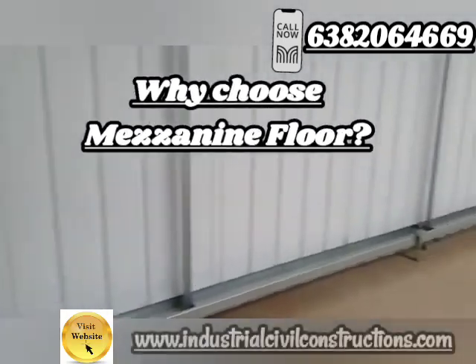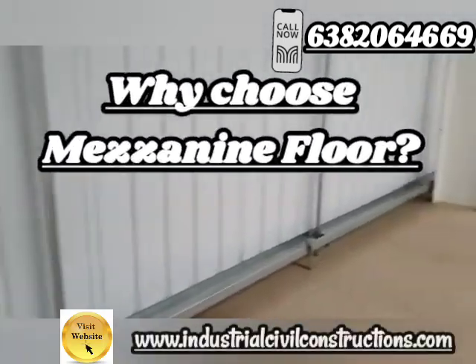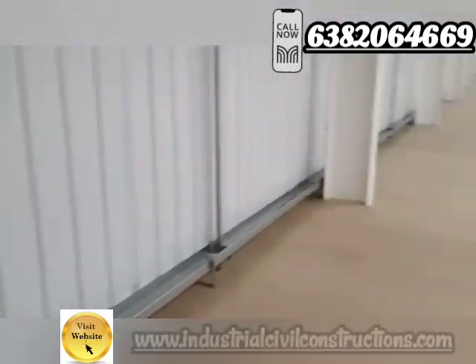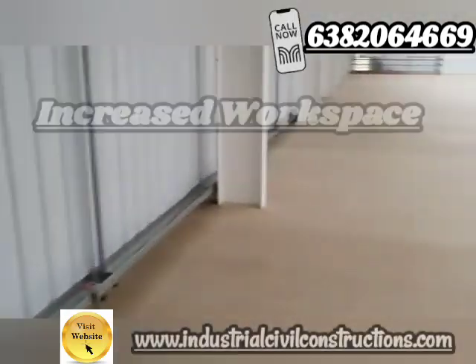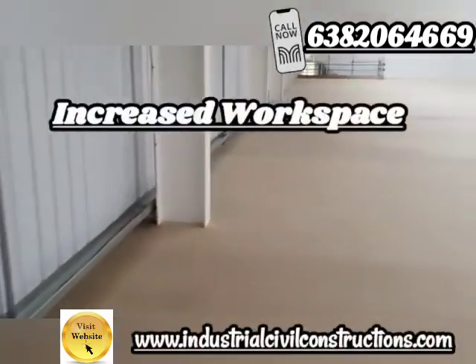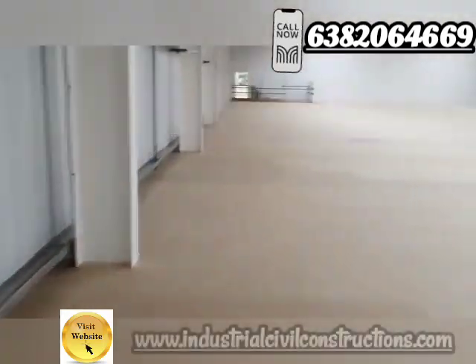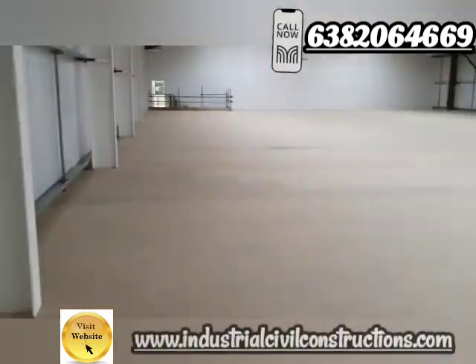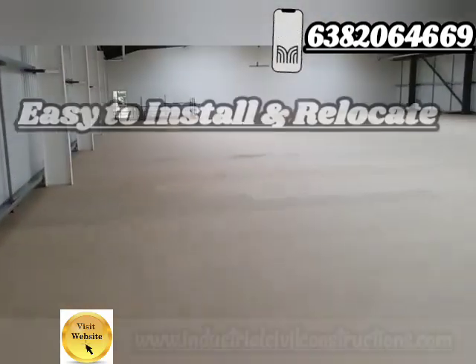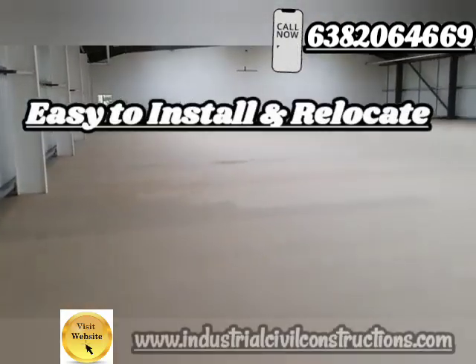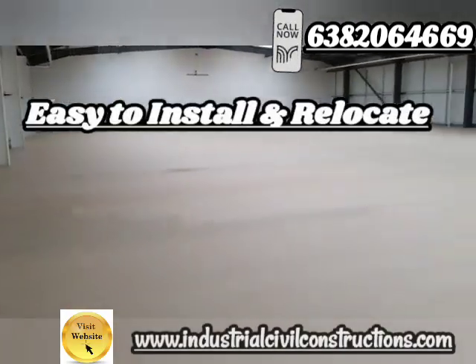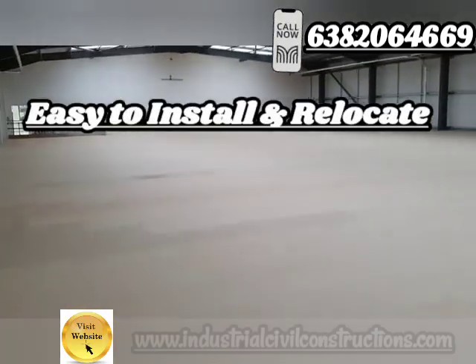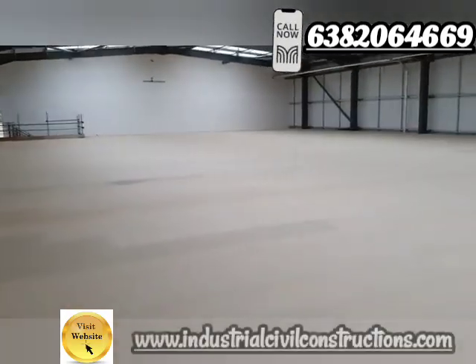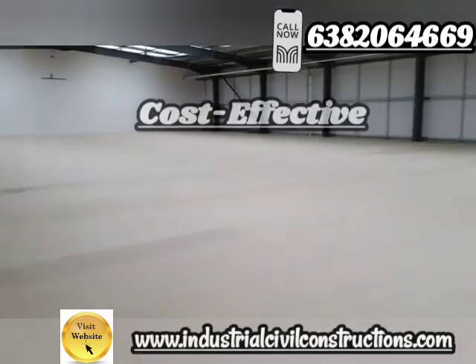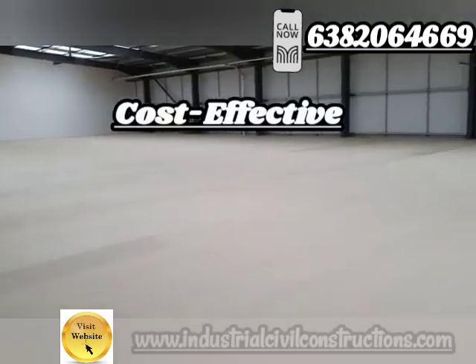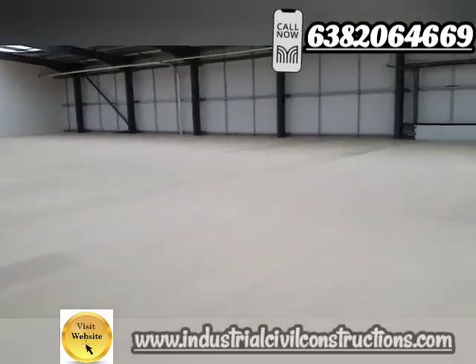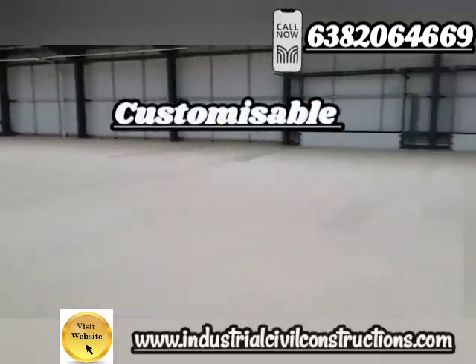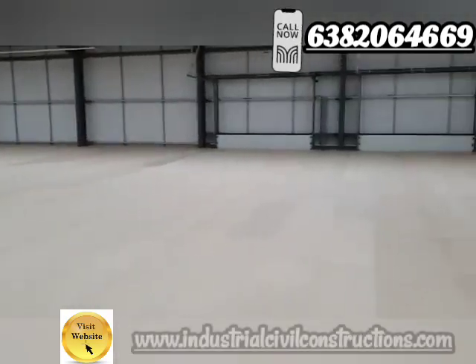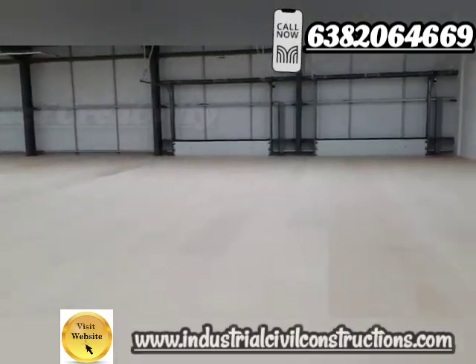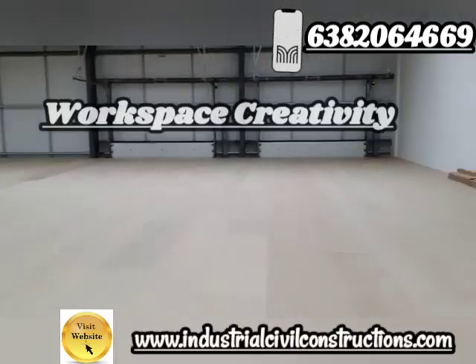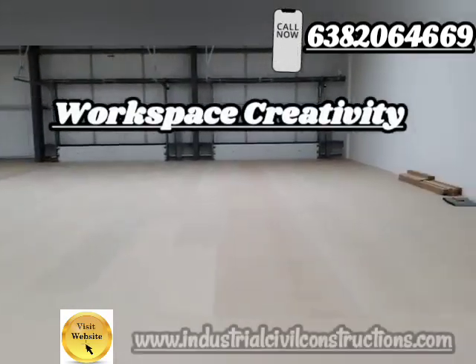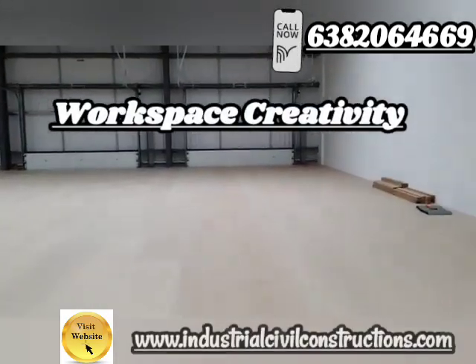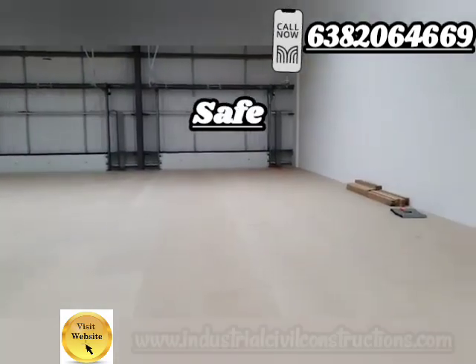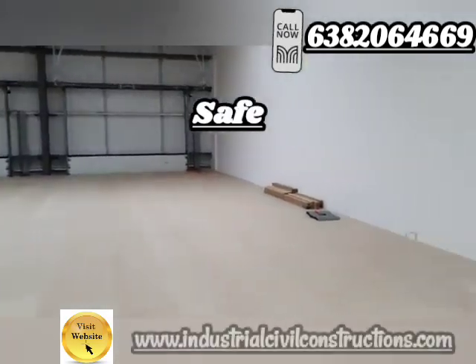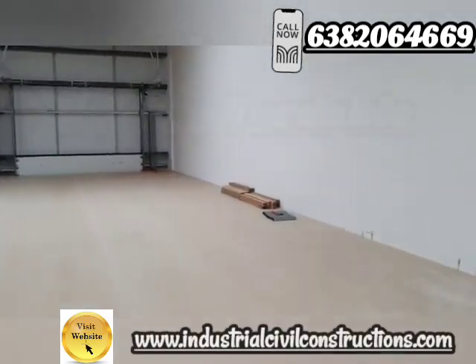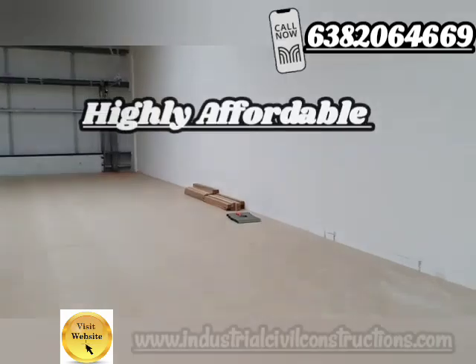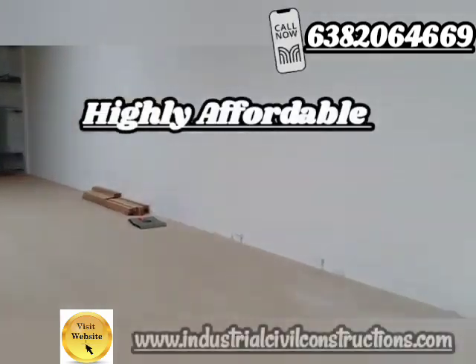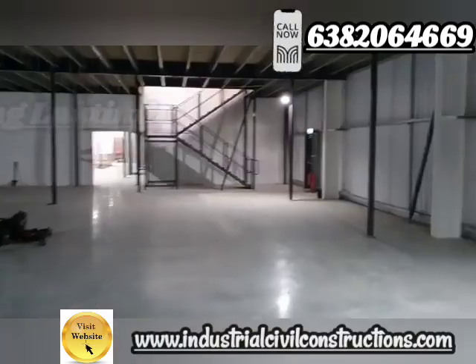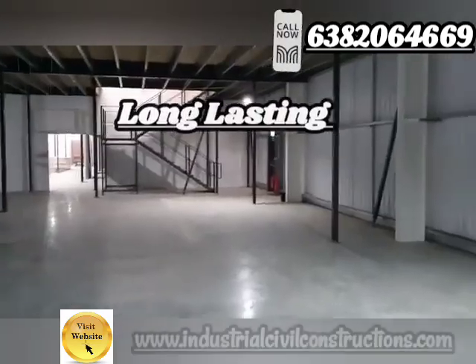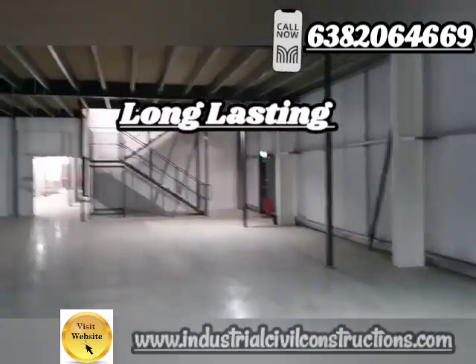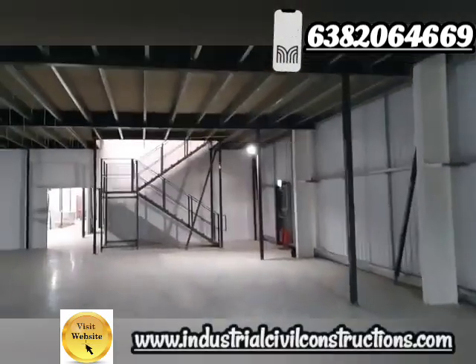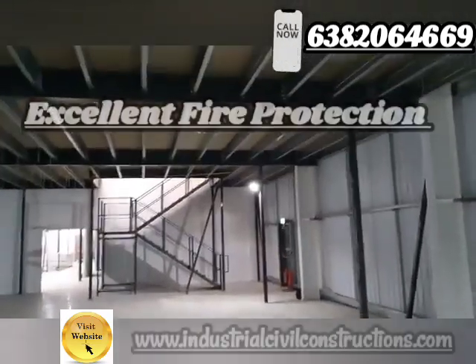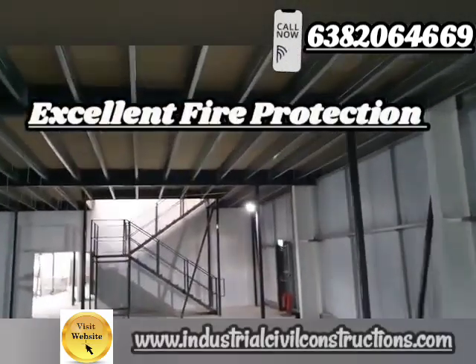Why choose mezzanine floors? They increase workspace, are easy to install and relocate, cost-effective, customizable, and offer workspace creativity. They are safe, highly affordable, long-lasting, and provide excellent fire protection.